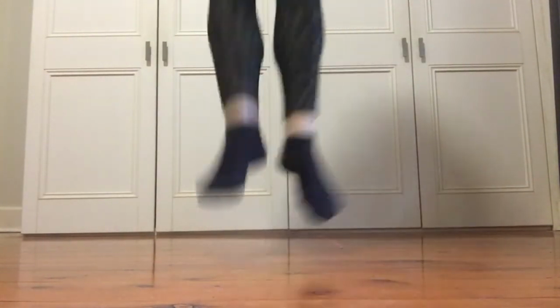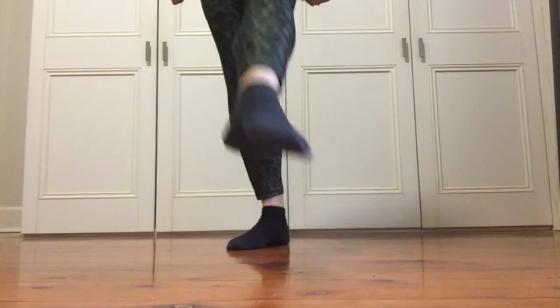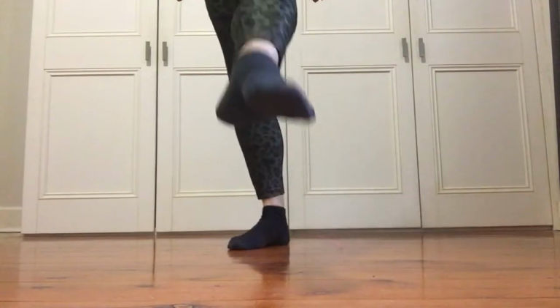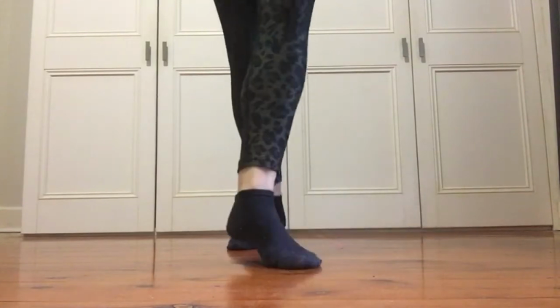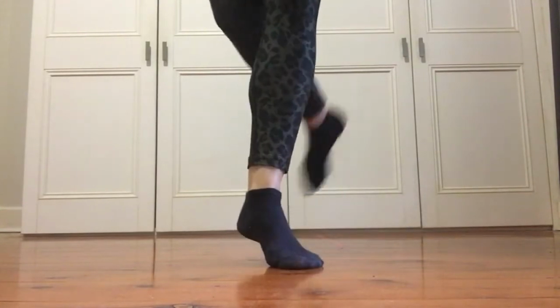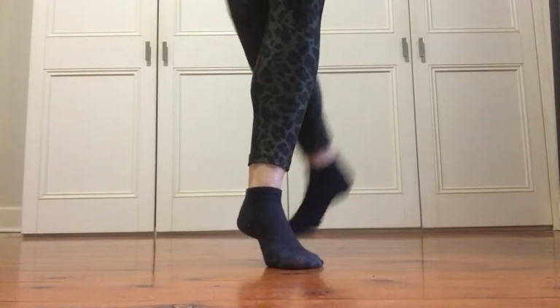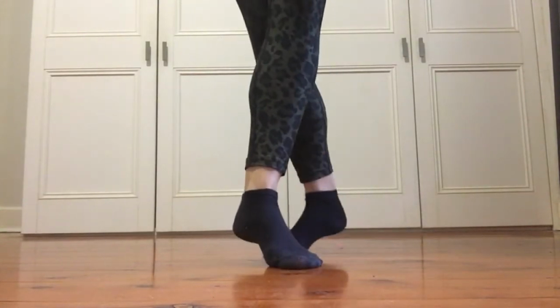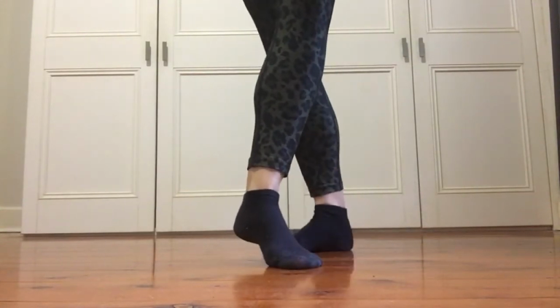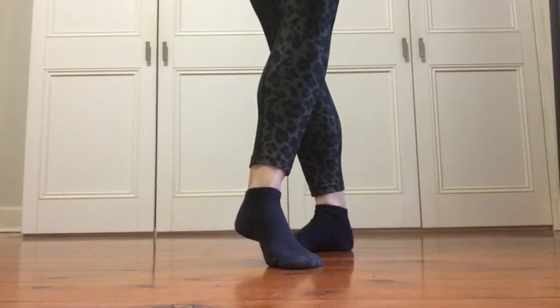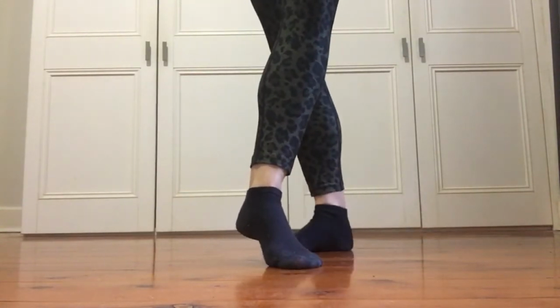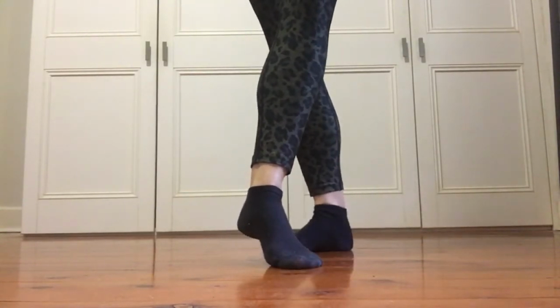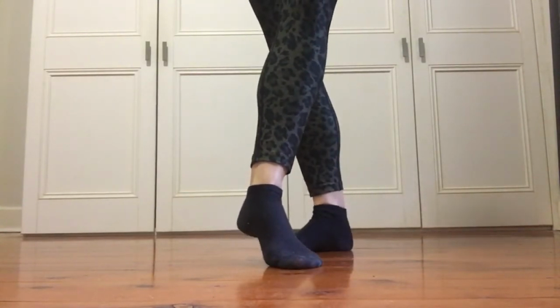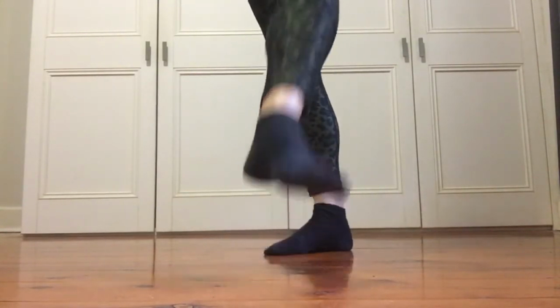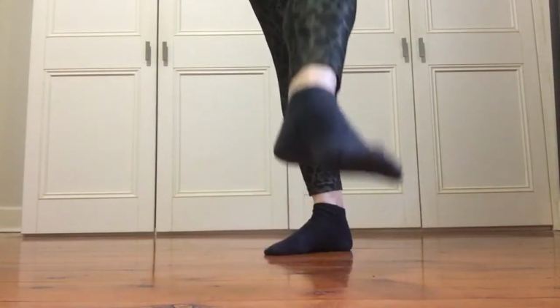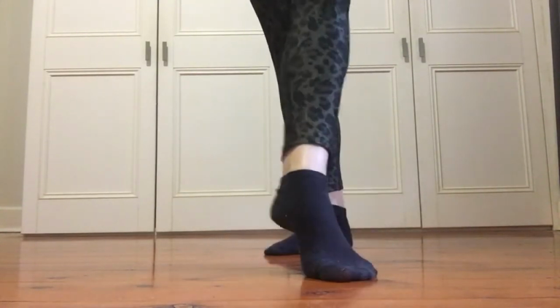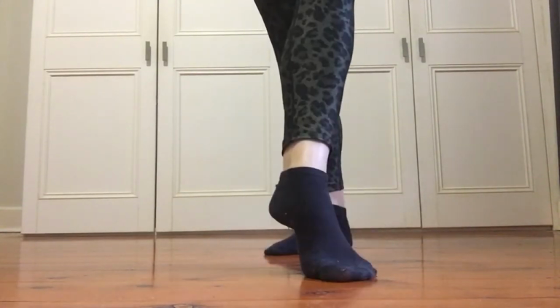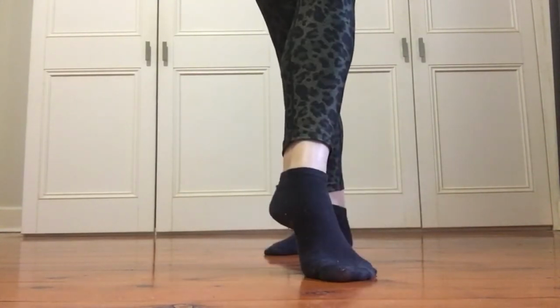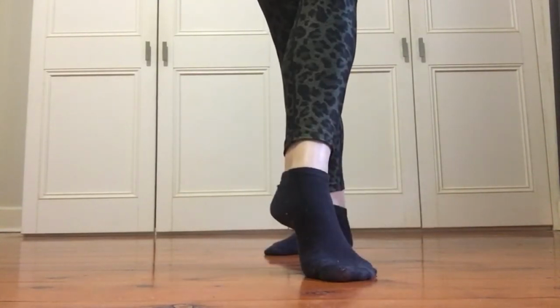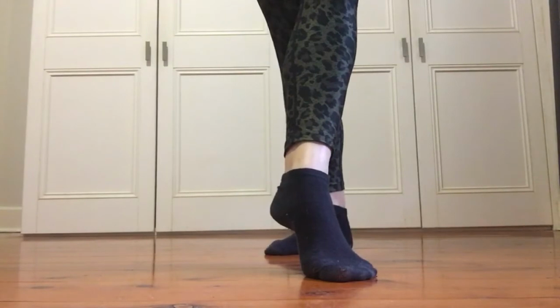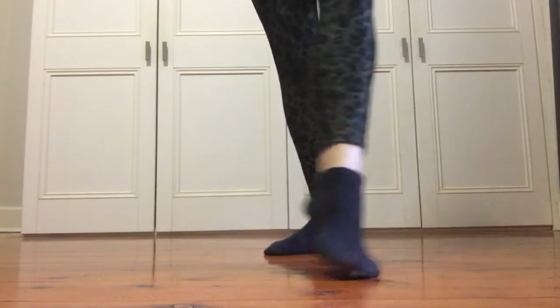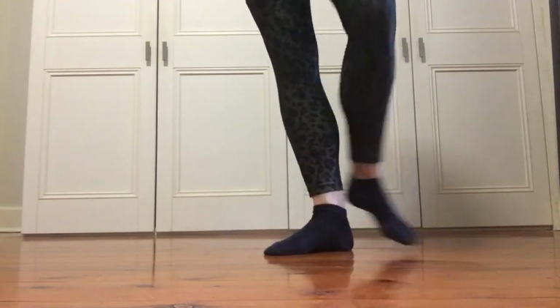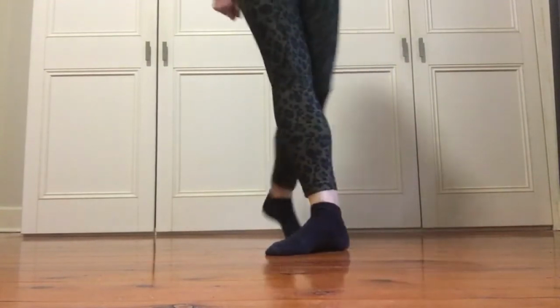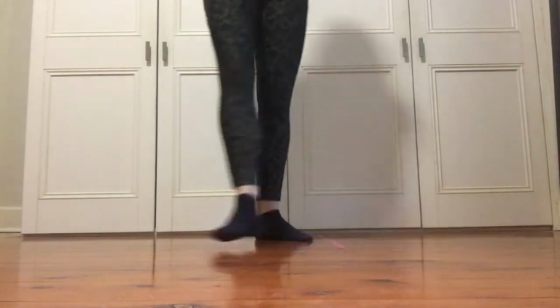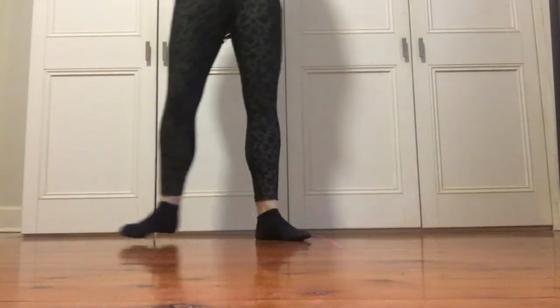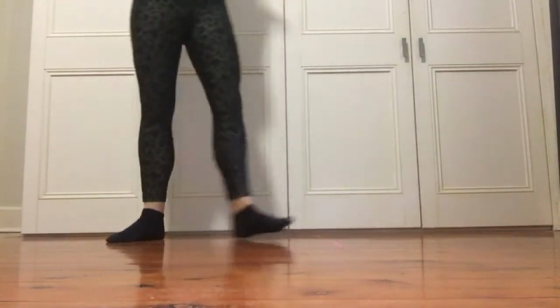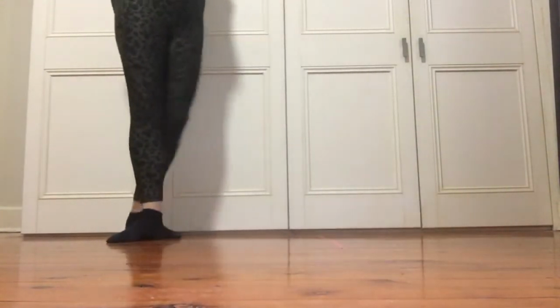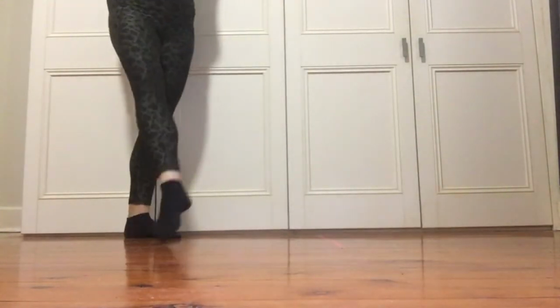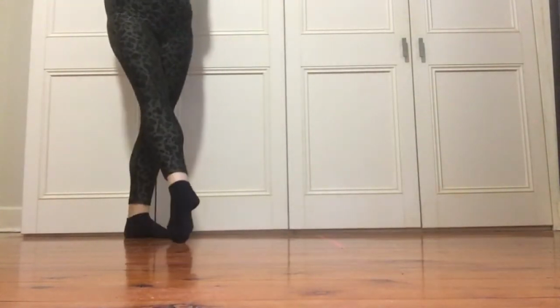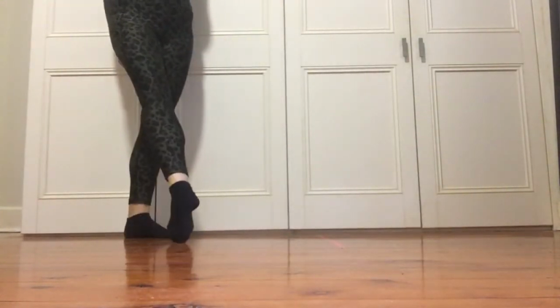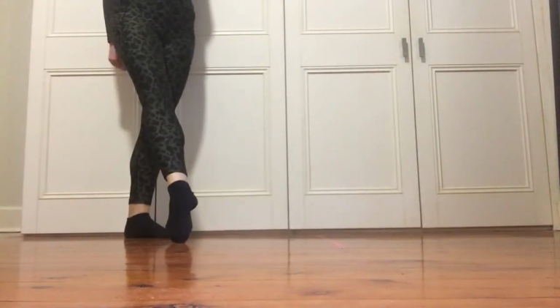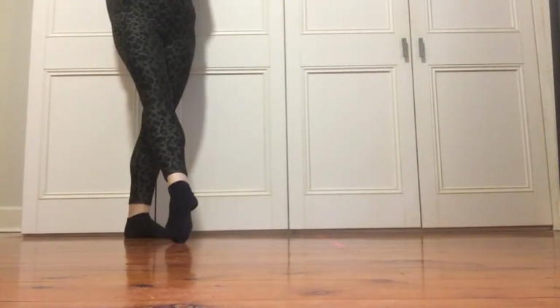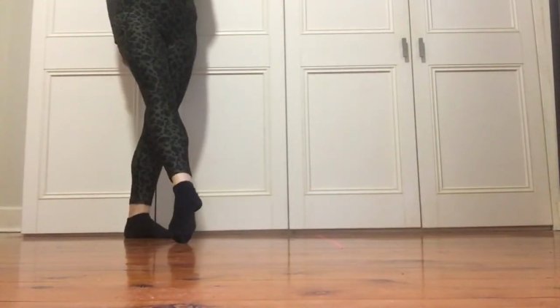One, two, three and tuck it in at the back. Step and then we're going to do a birdie. So the right foot comes up for a birdie.